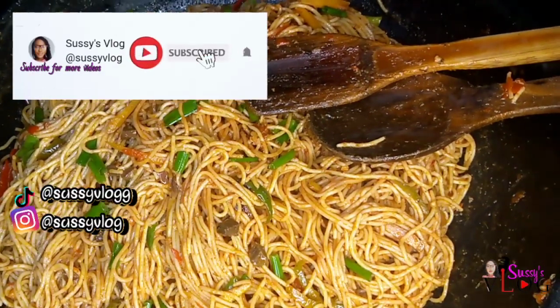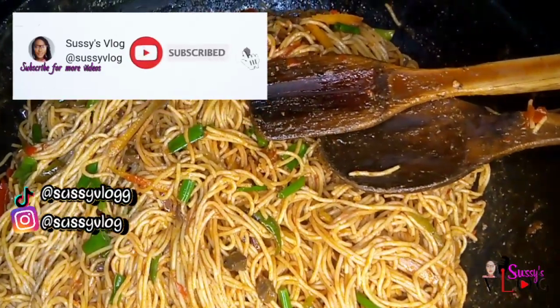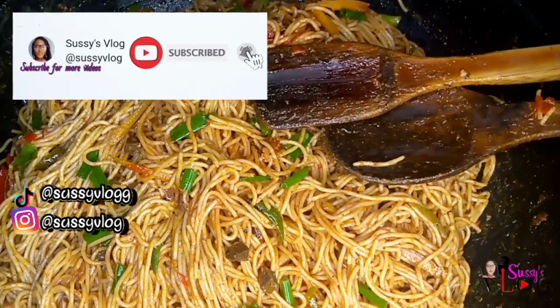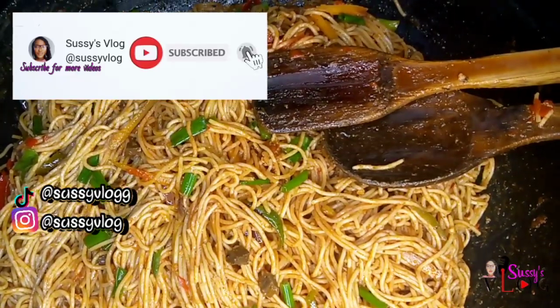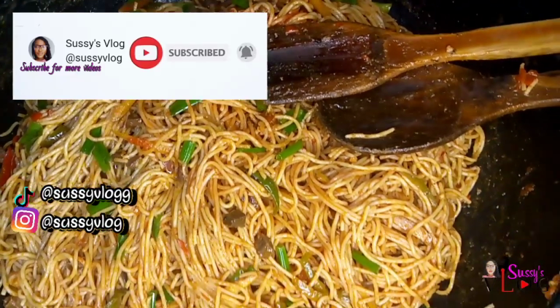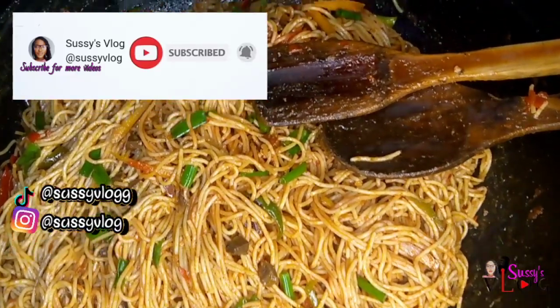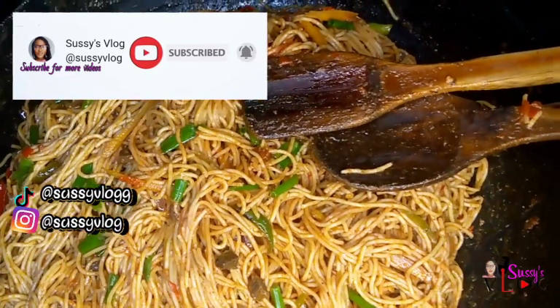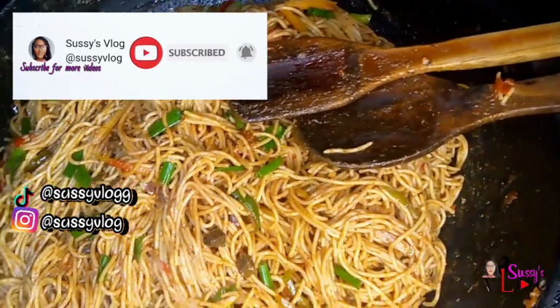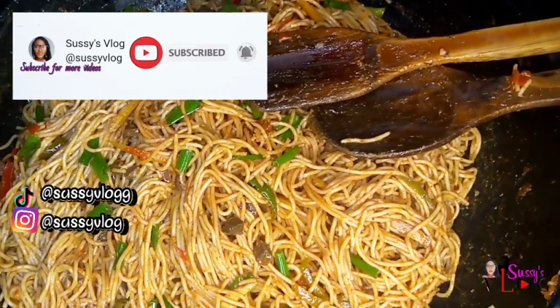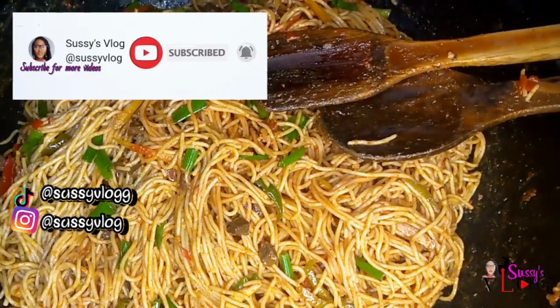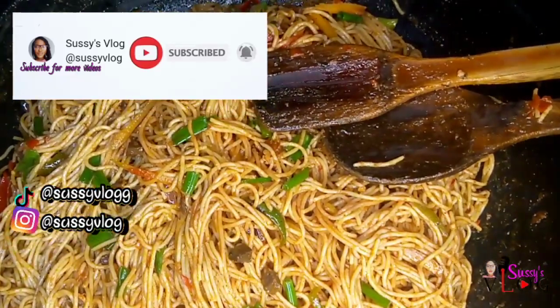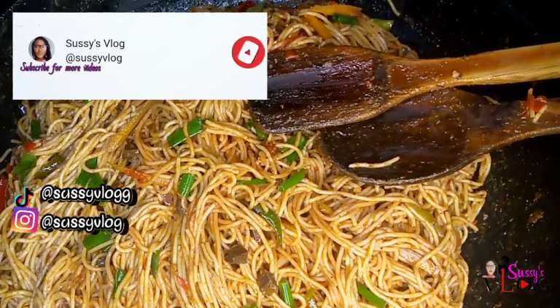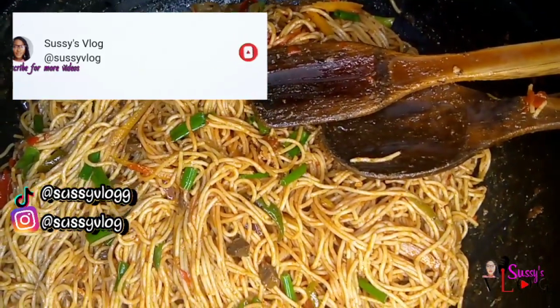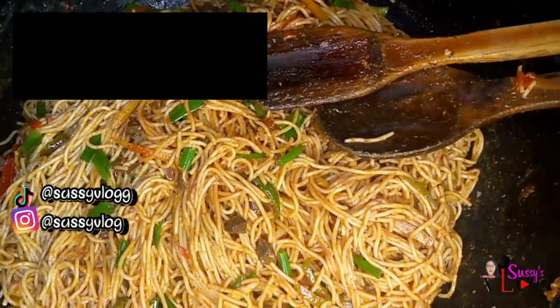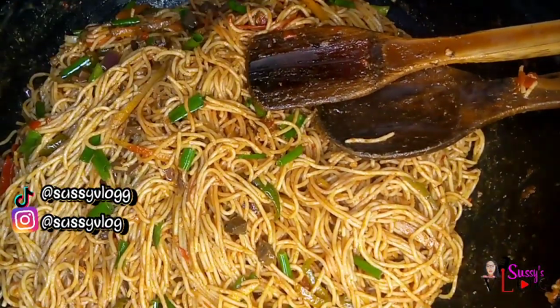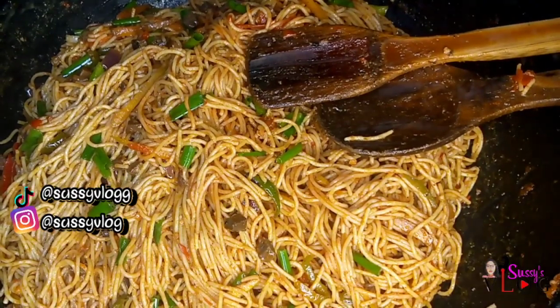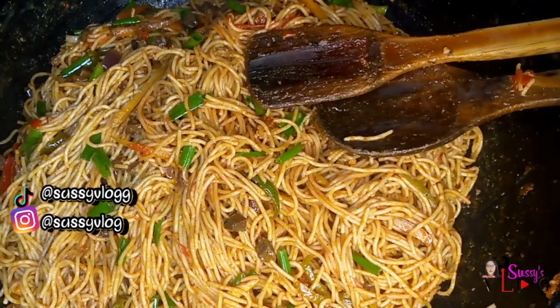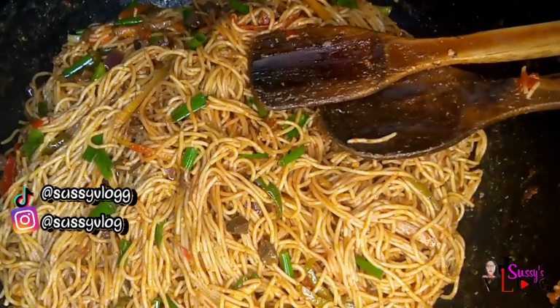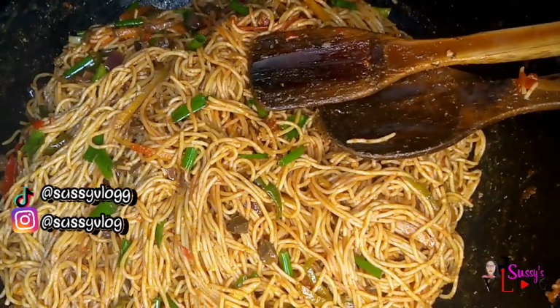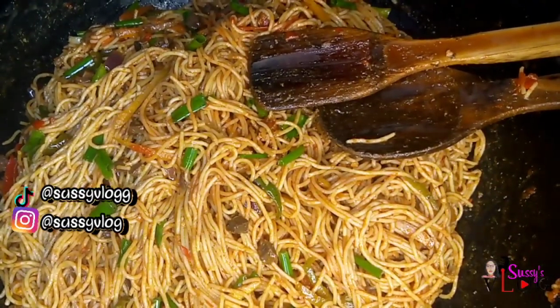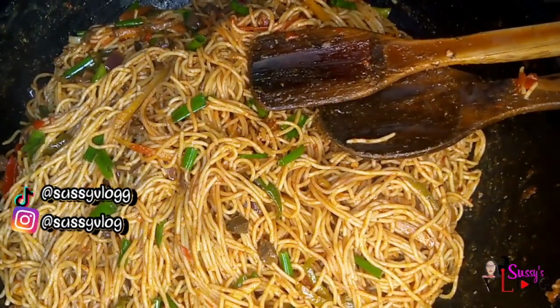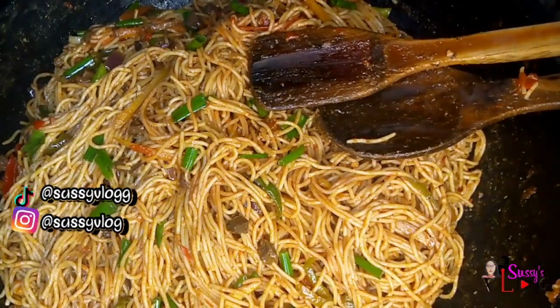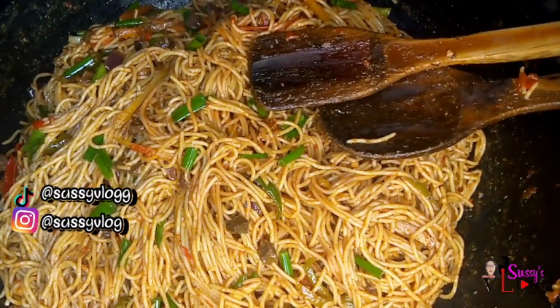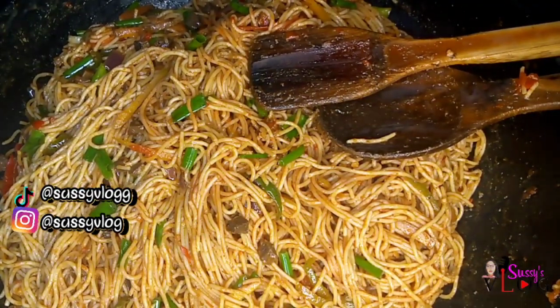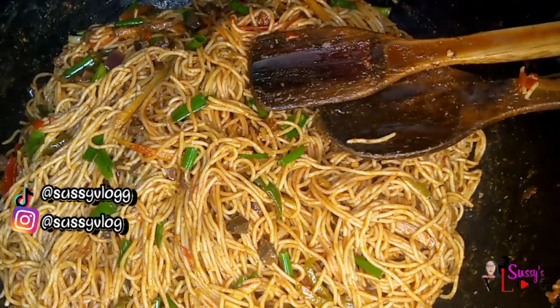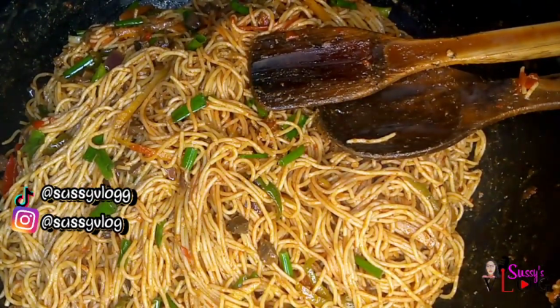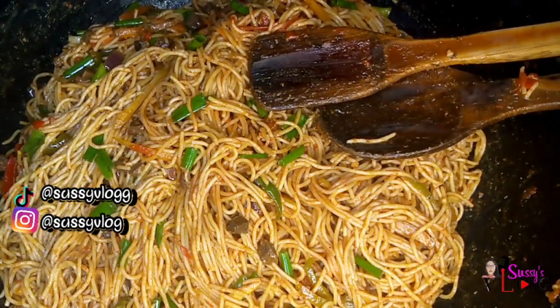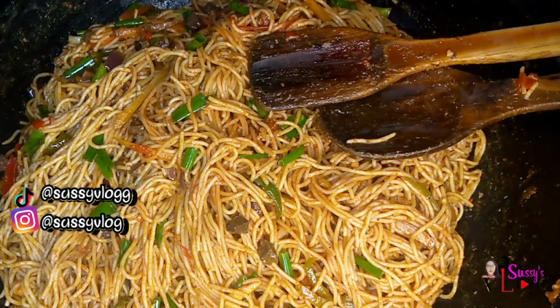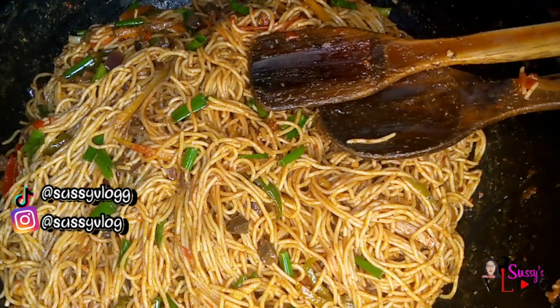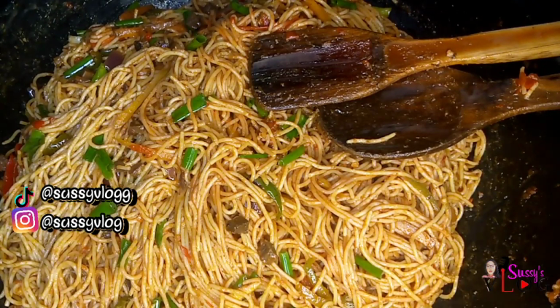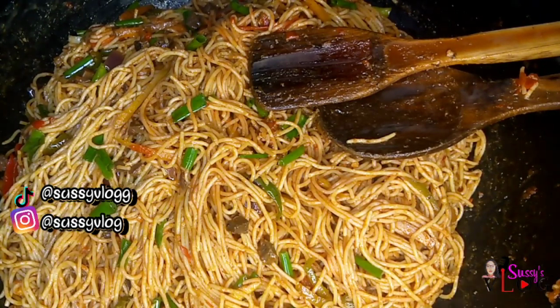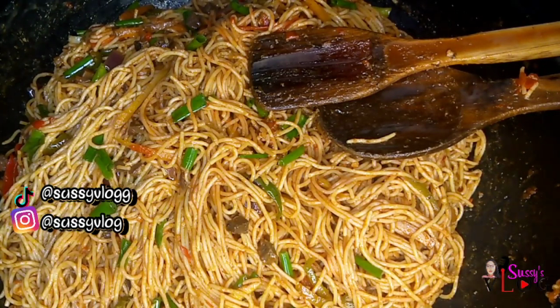If you are still watching, it means you enjoy my video — please subscribe and support us, and remember to hit the notification bell to be notified of all my simple recipes, DIYs, and vlogs that I share every day.